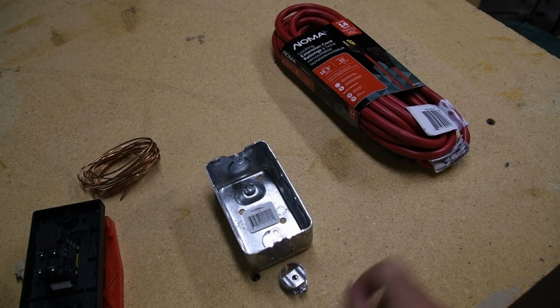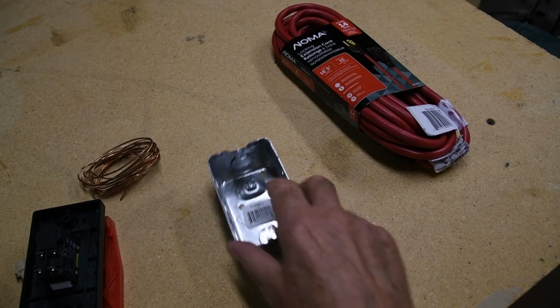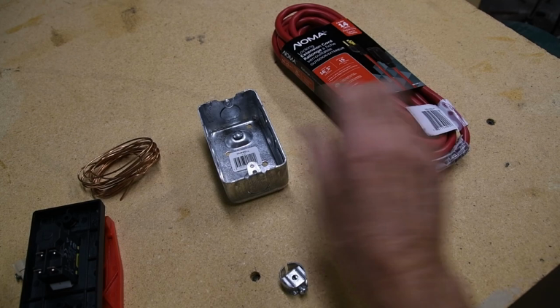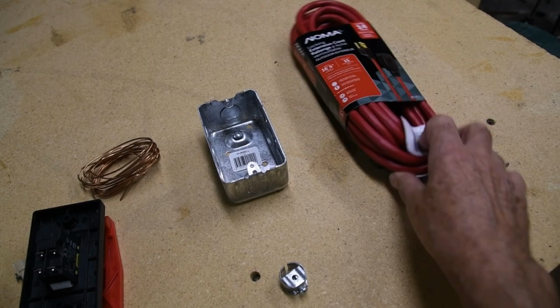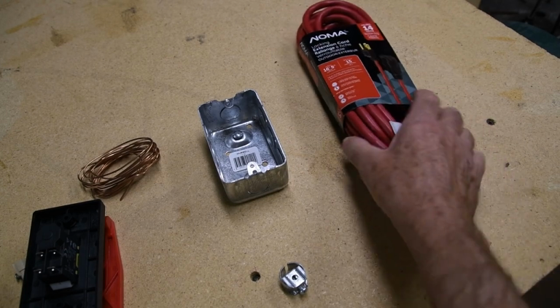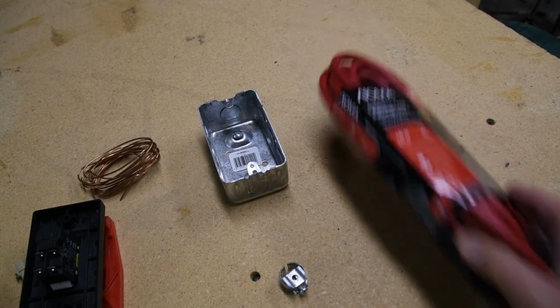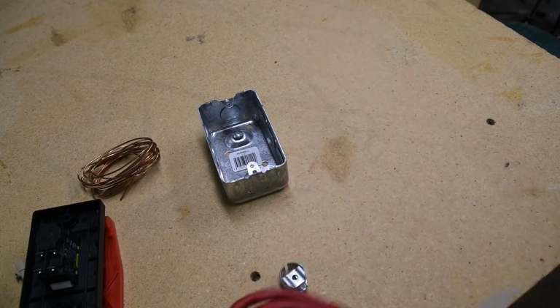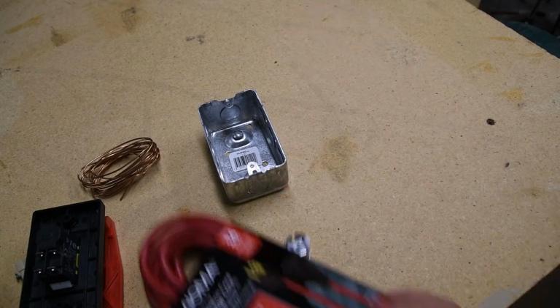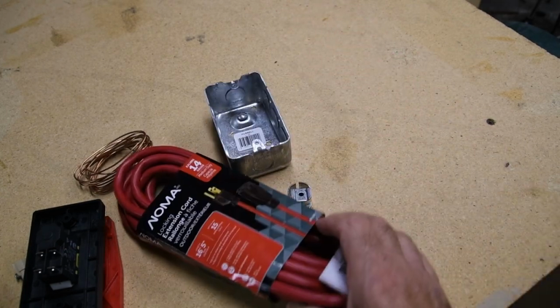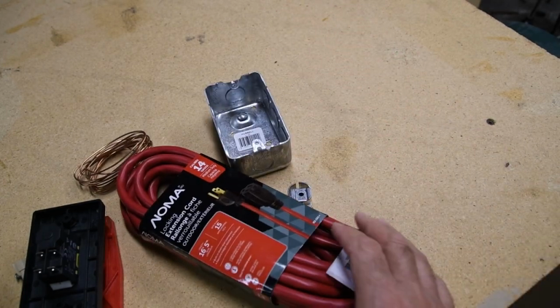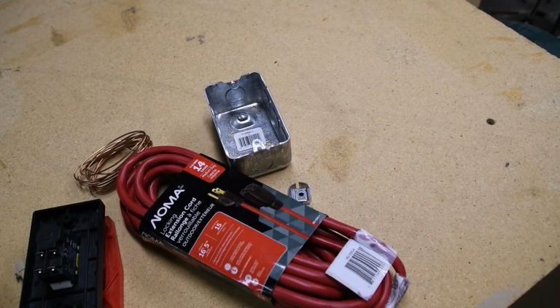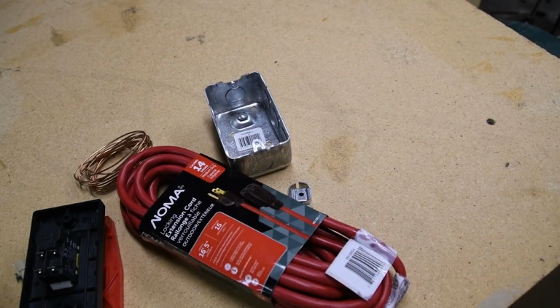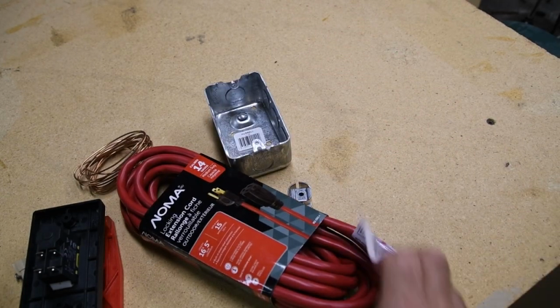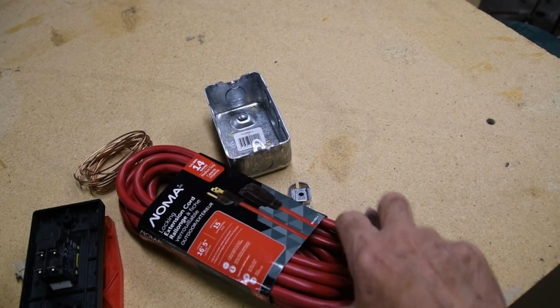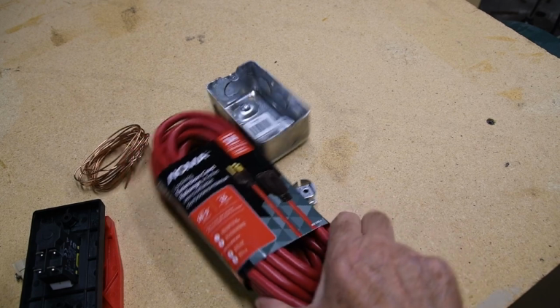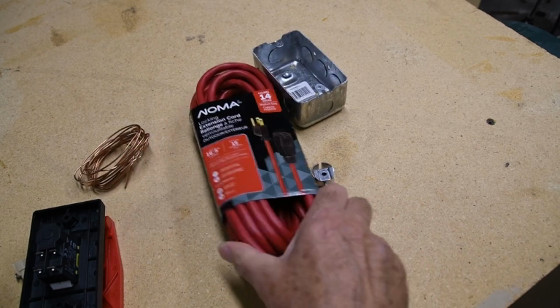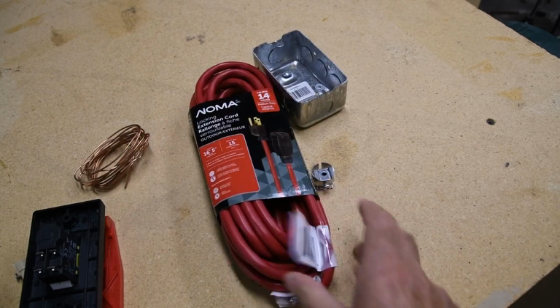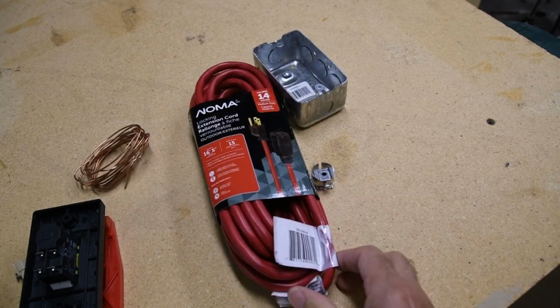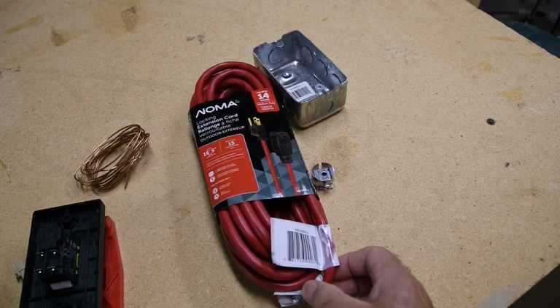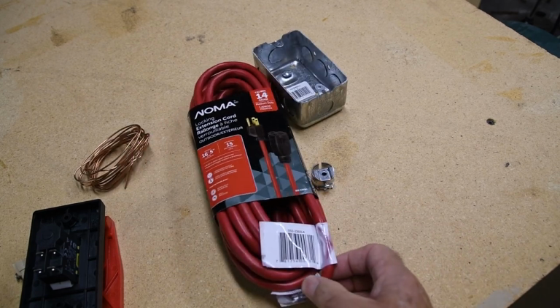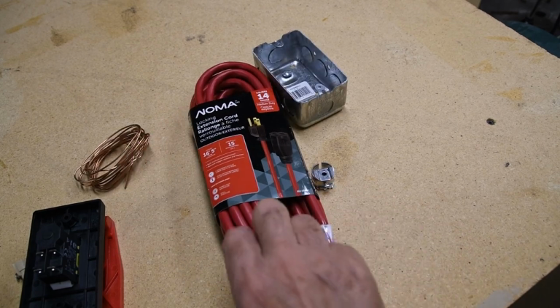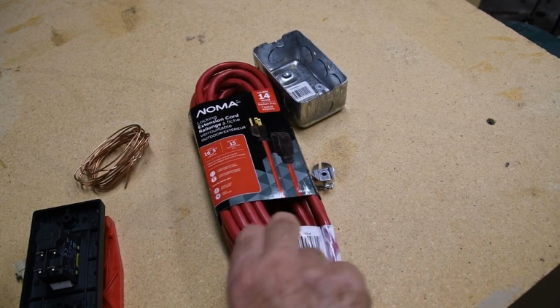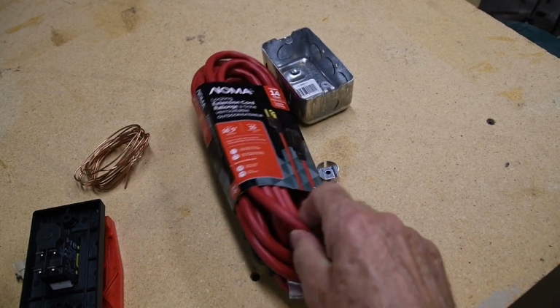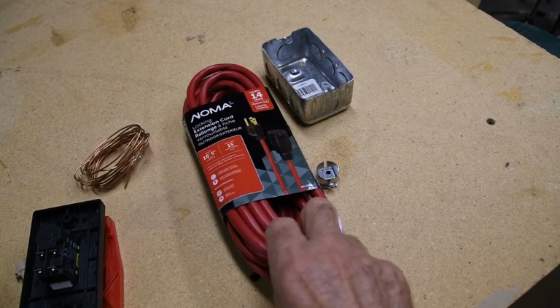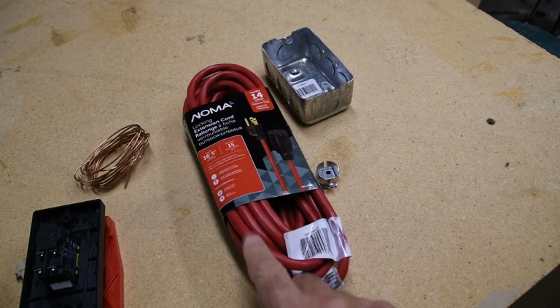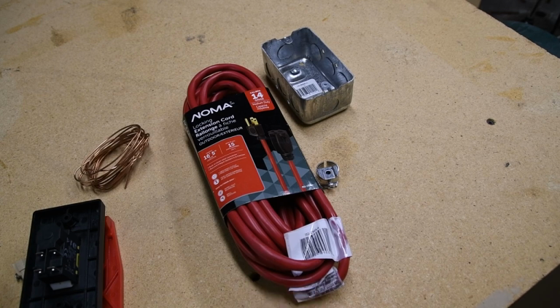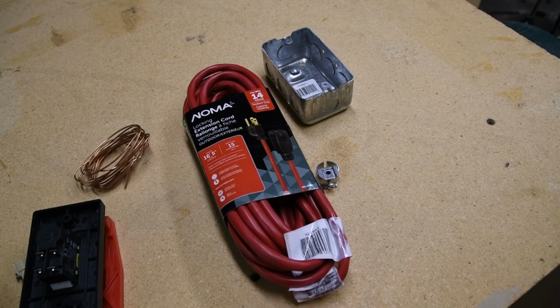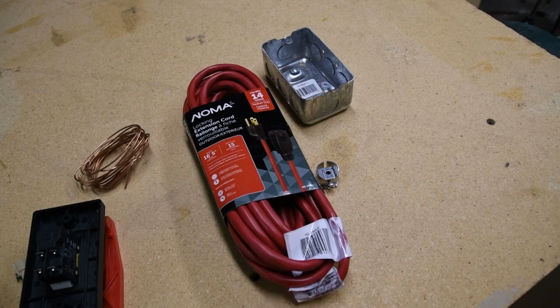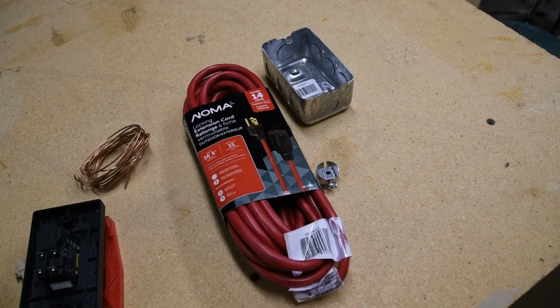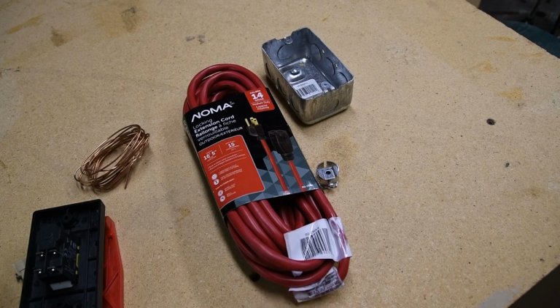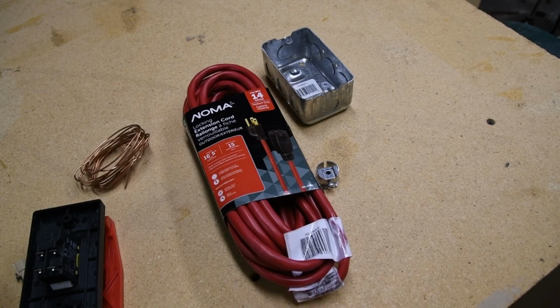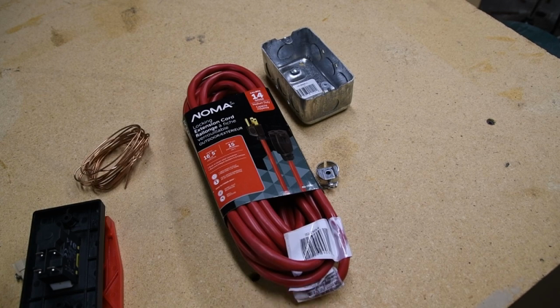I found it way cheaper and easier to buy an extension cord and attach the switch near one end. That way, you don't need to attach a power plug at the wall end. The router just plugs into the other end, meaning it can be used away from the router table as well.